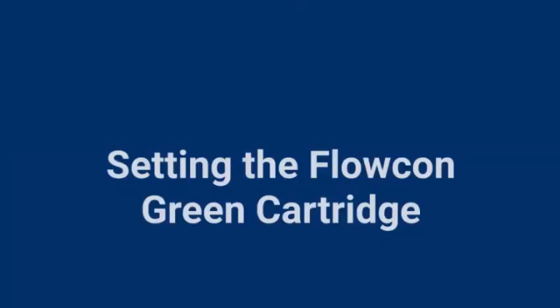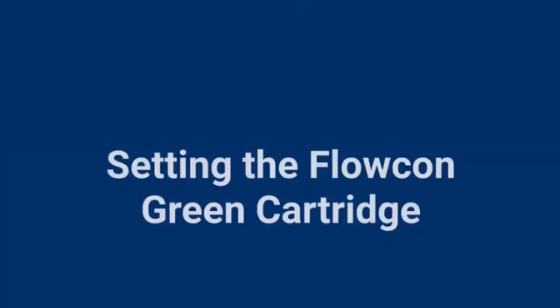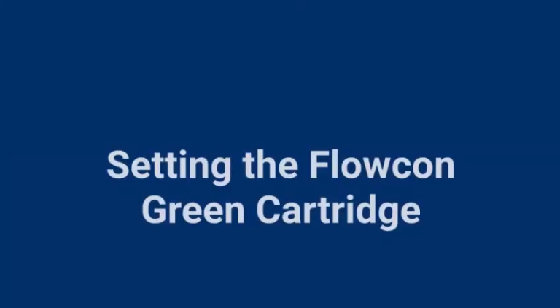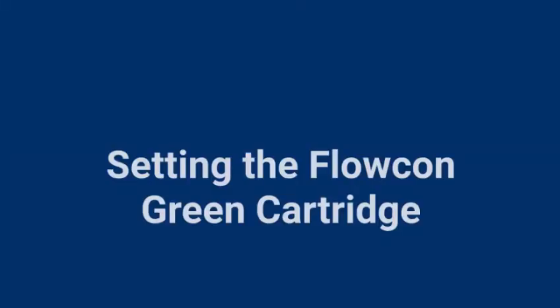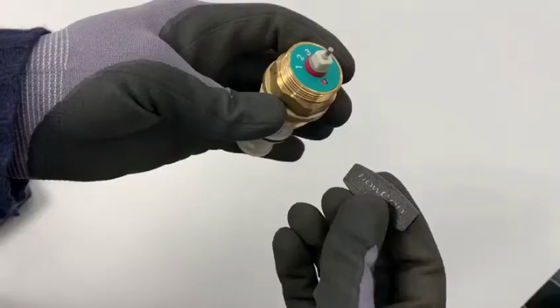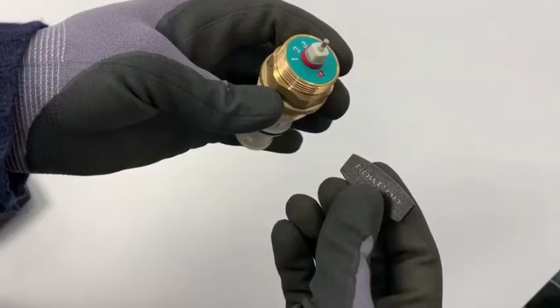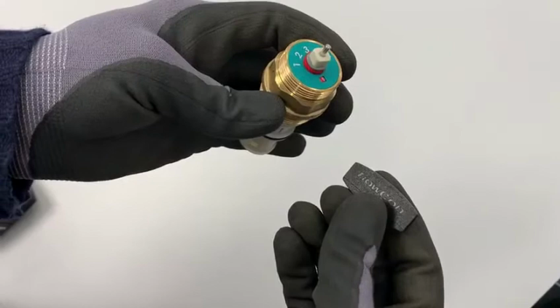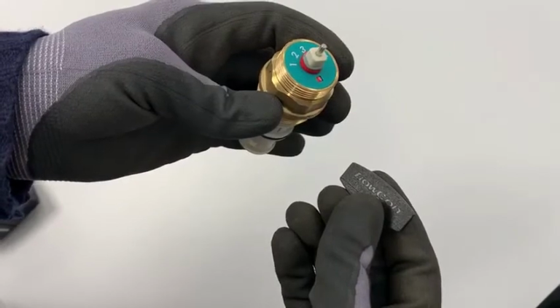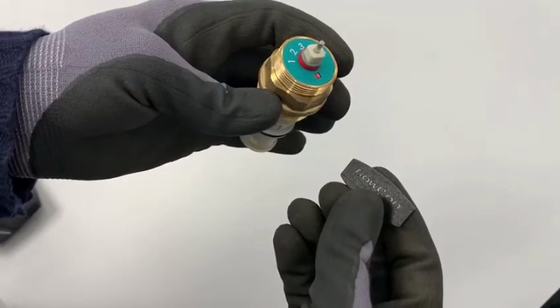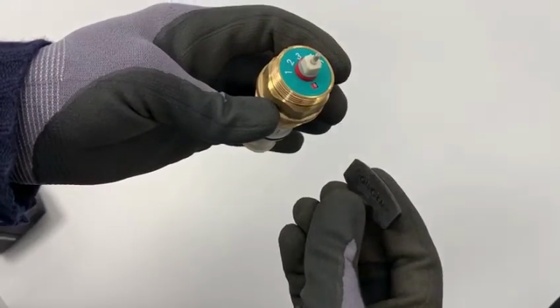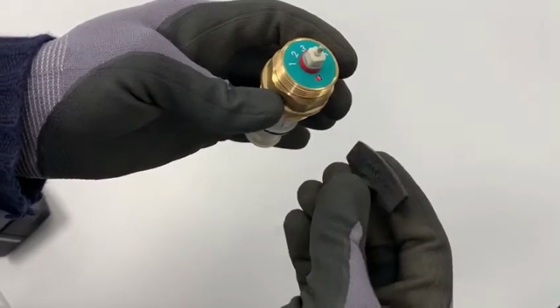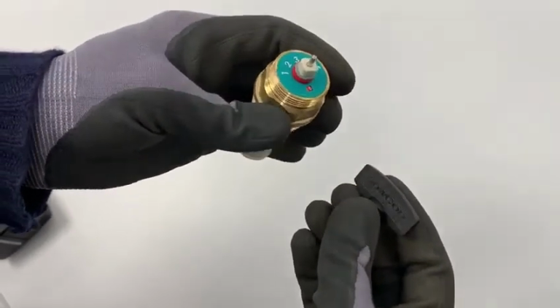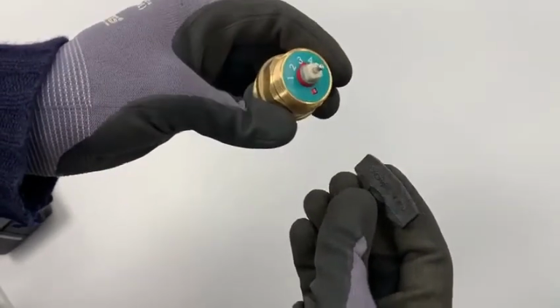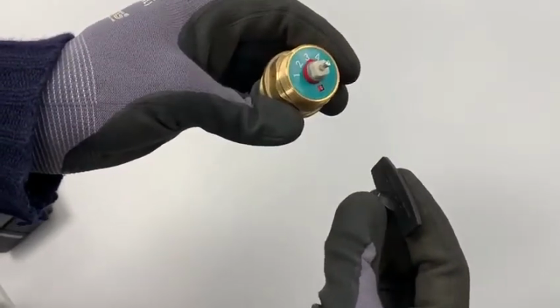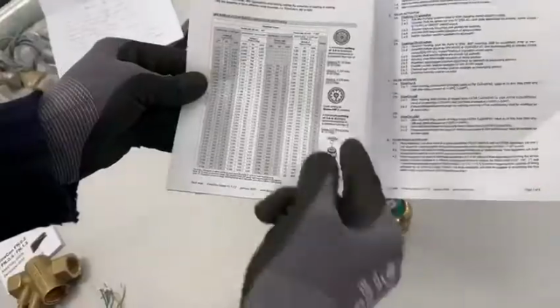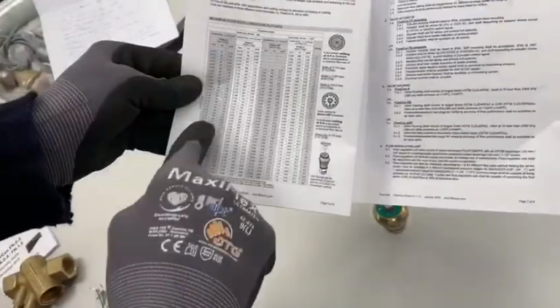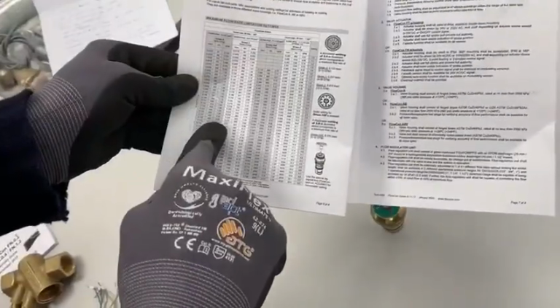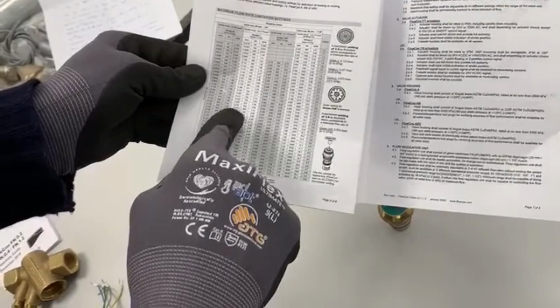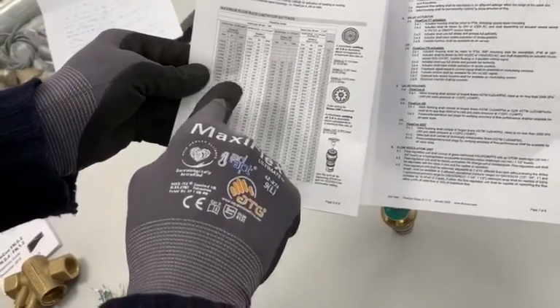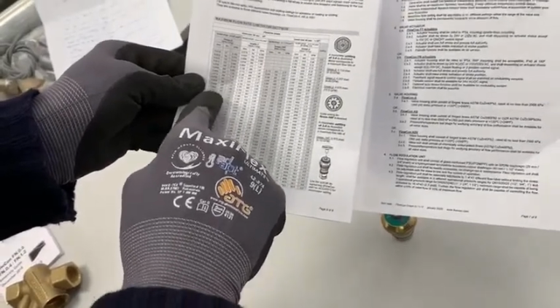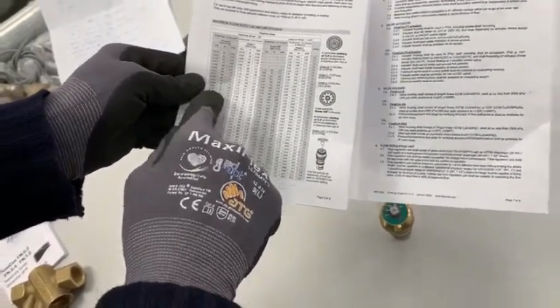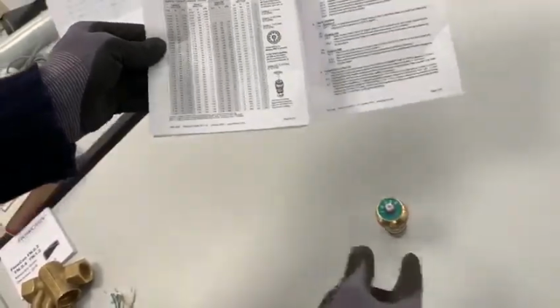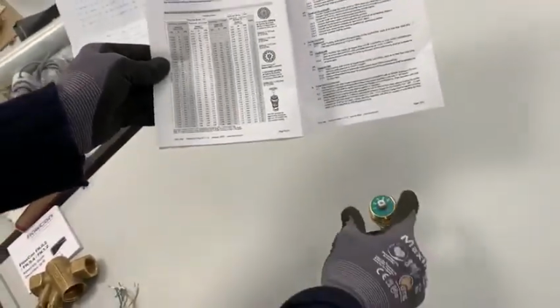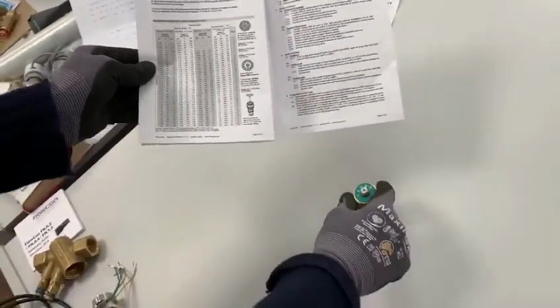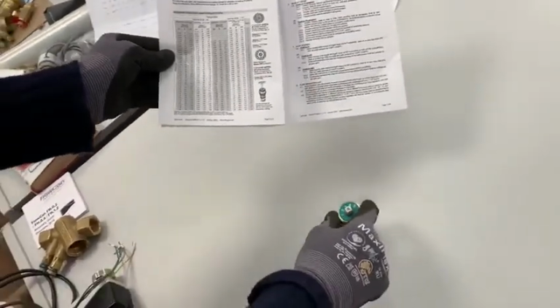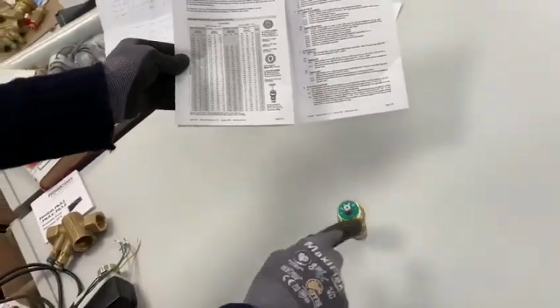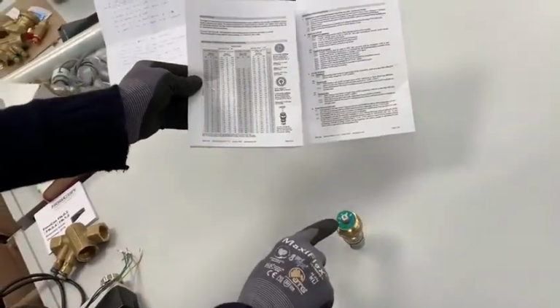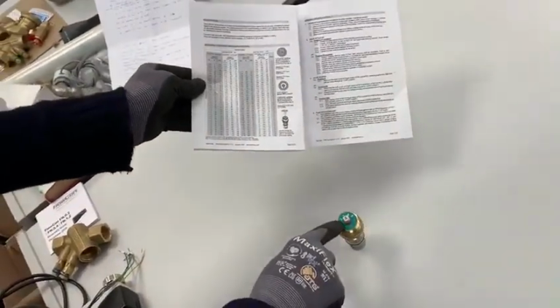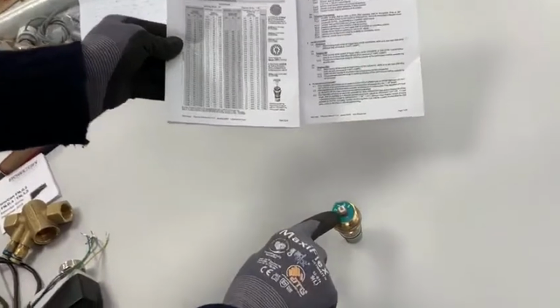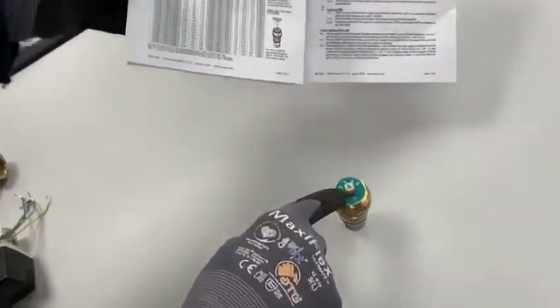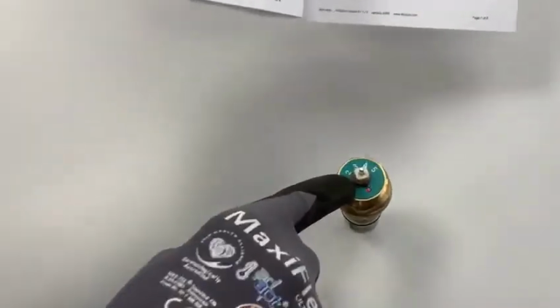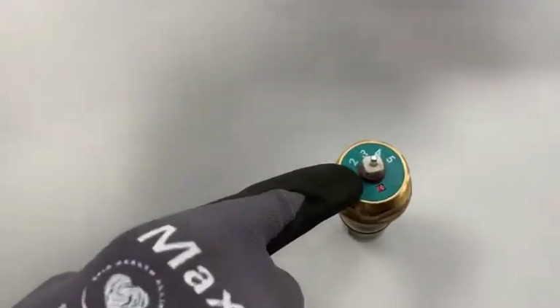Setting the Flowcon green cartridge — this is best done prior to installation of the cartridge. First, we choose the setting from the flow chart on the tech note or the instructions for the most accurate flow setting.